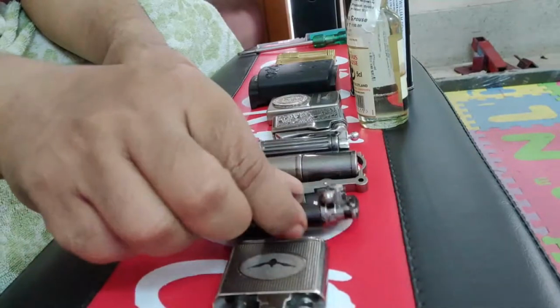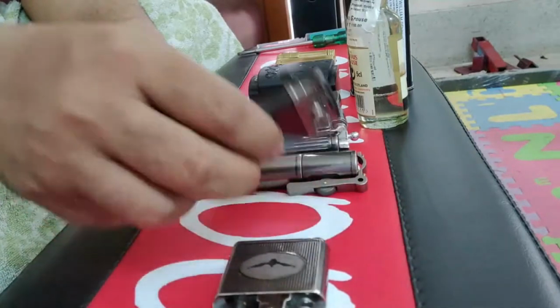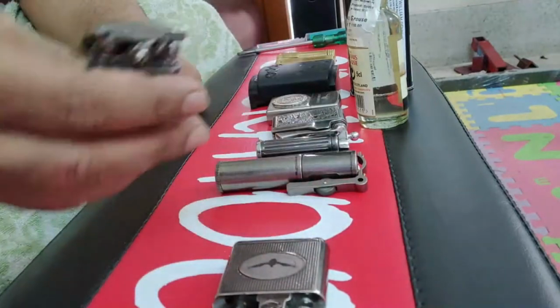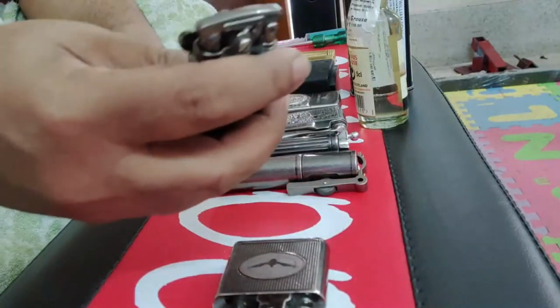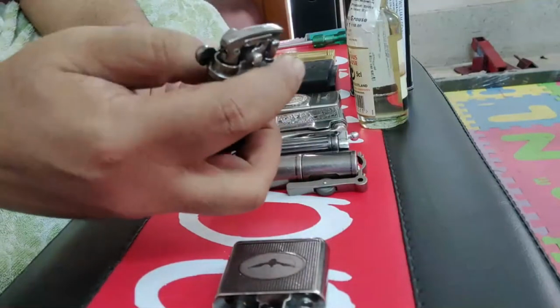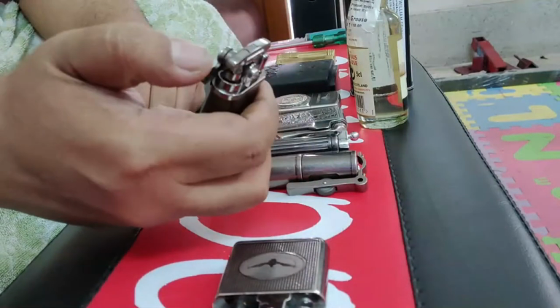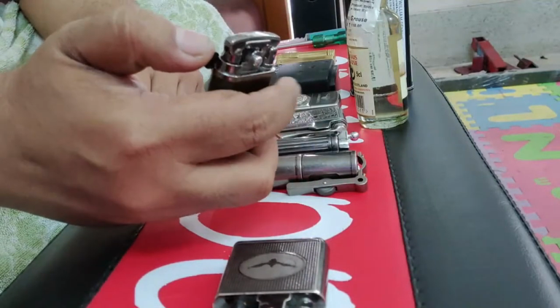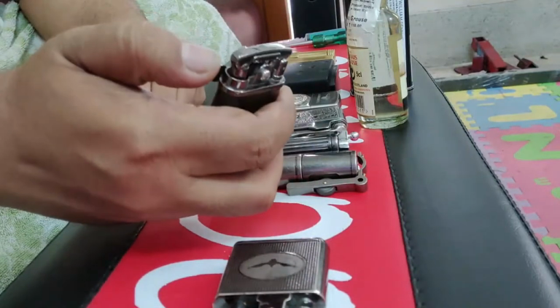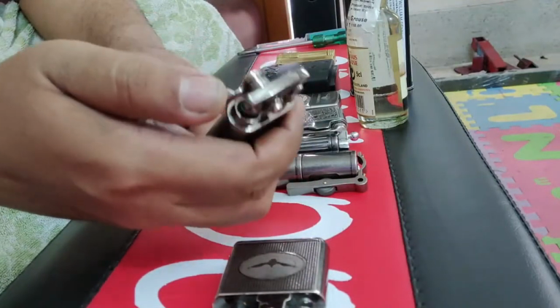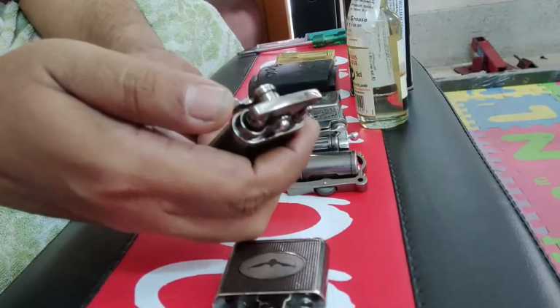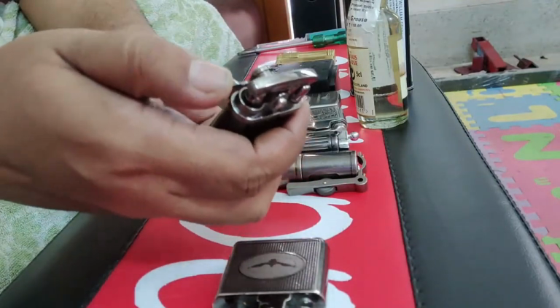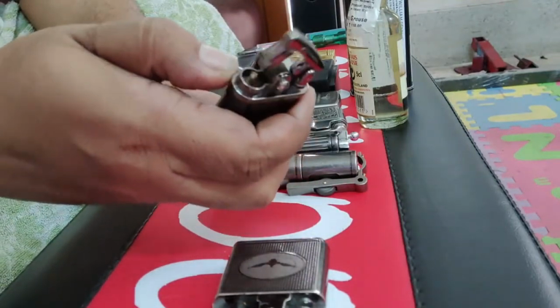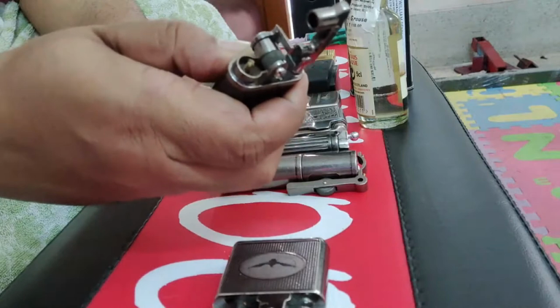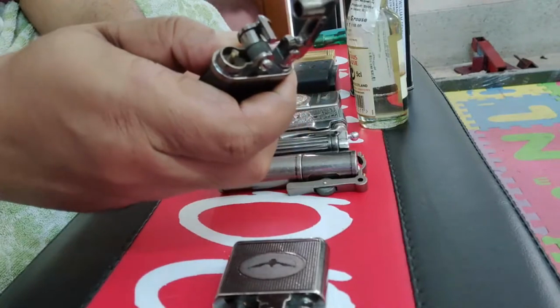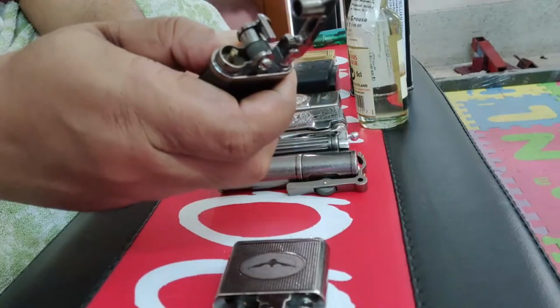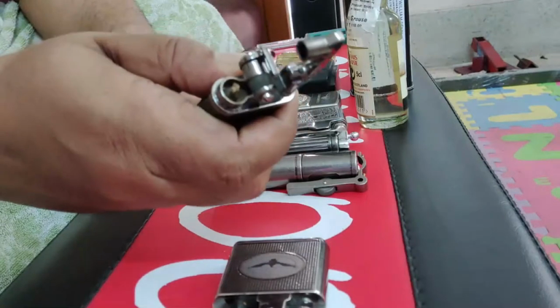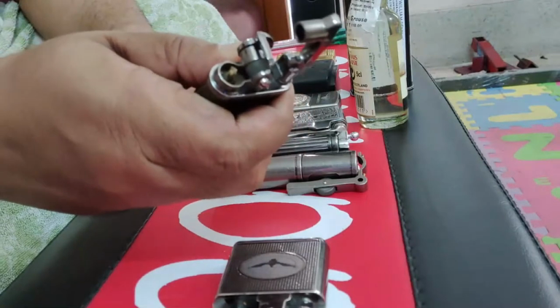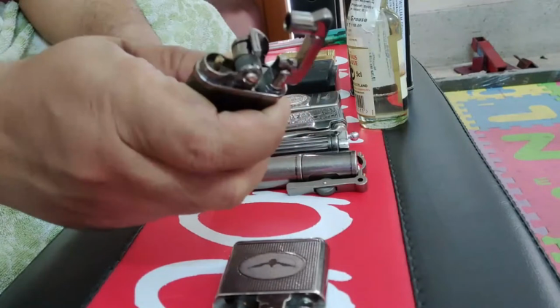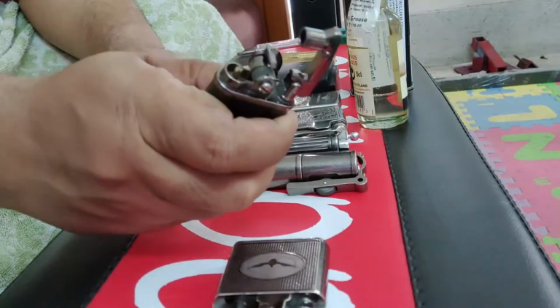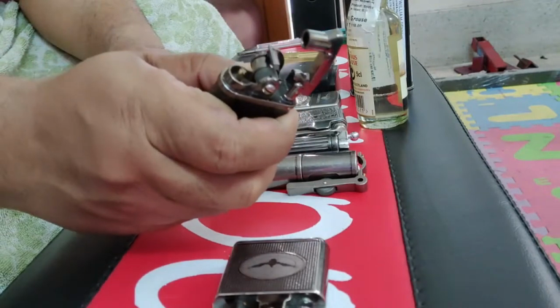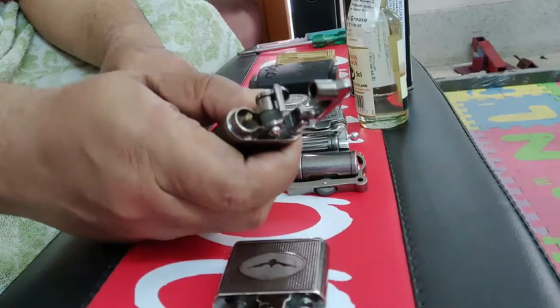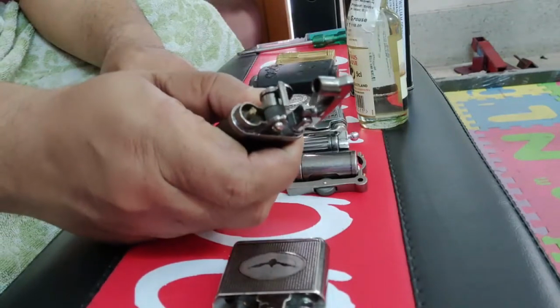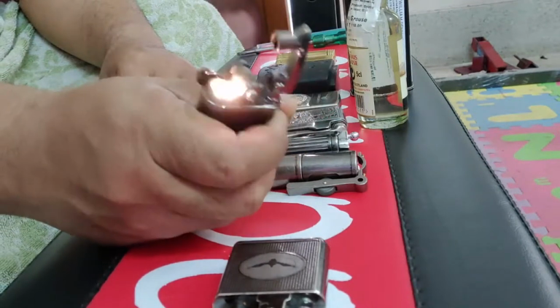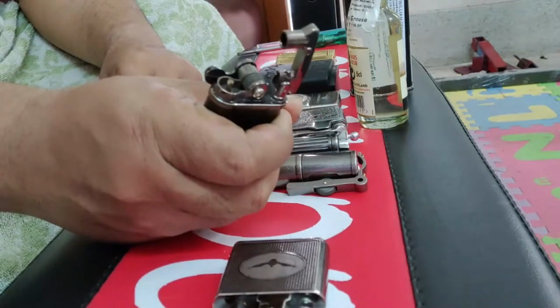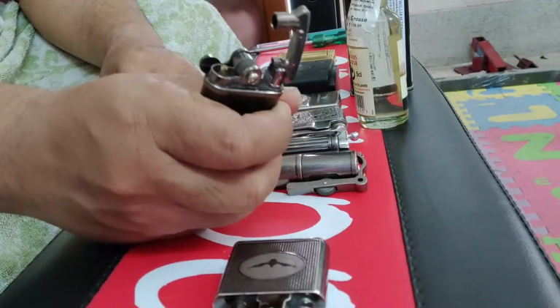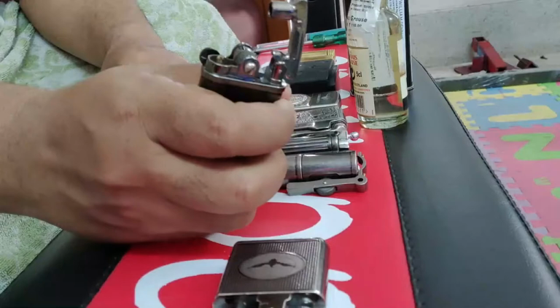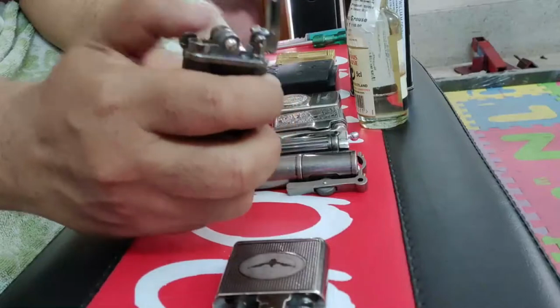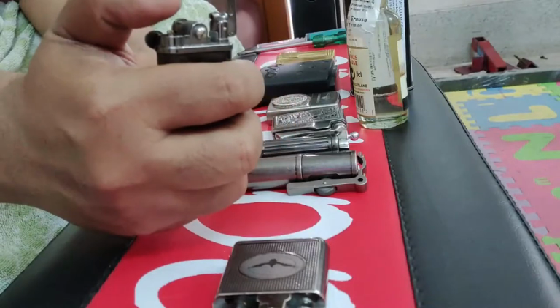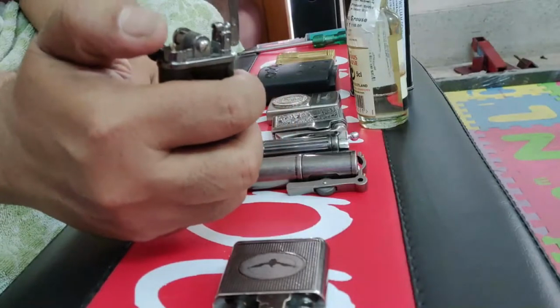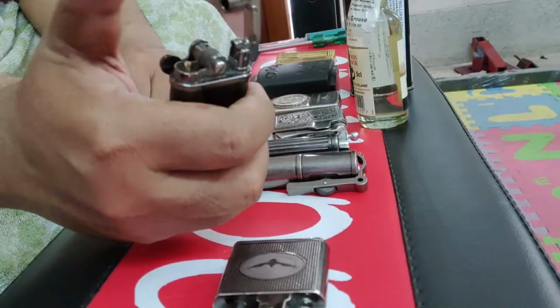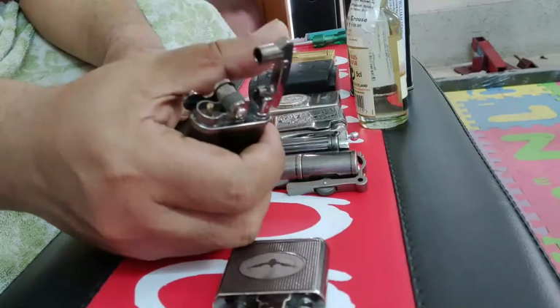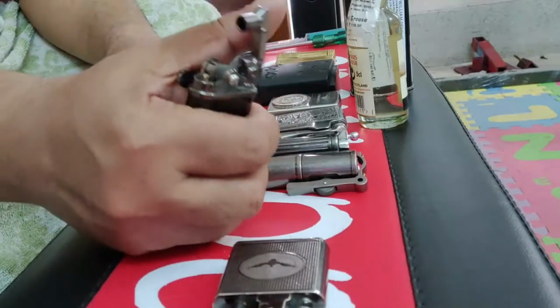This lighter has a different working mechanism. There is a flywheel here. This opens the cover, and when it releases, the flywheel rotates and generates a spark.